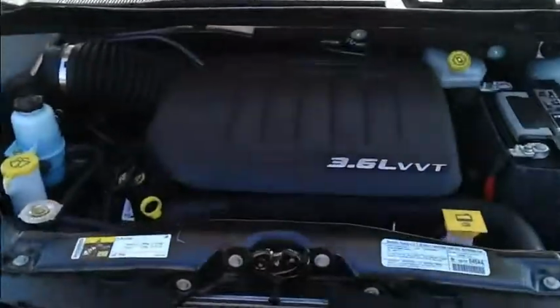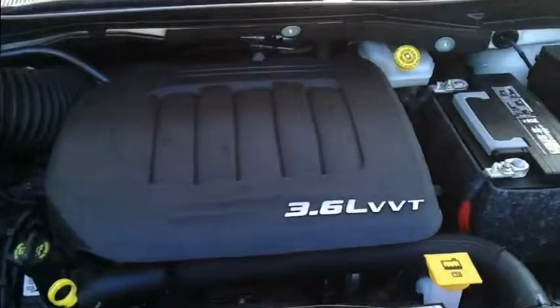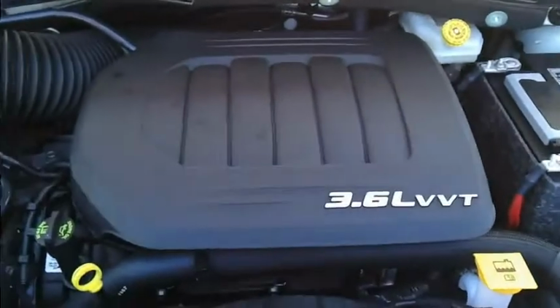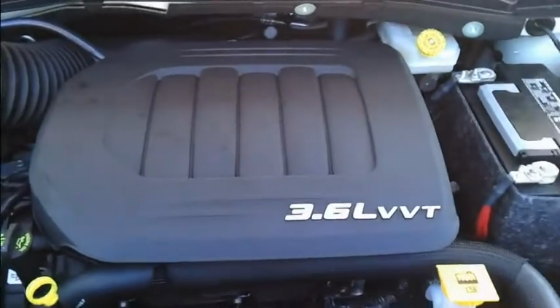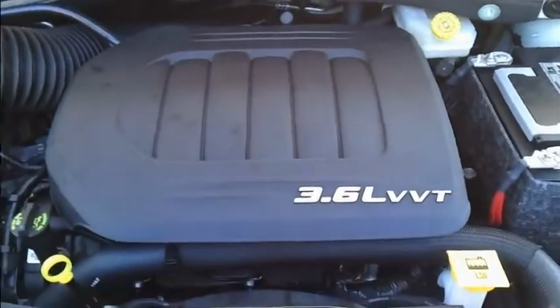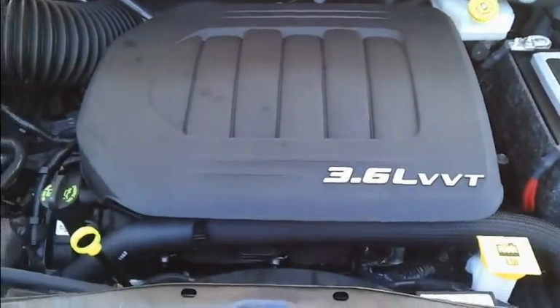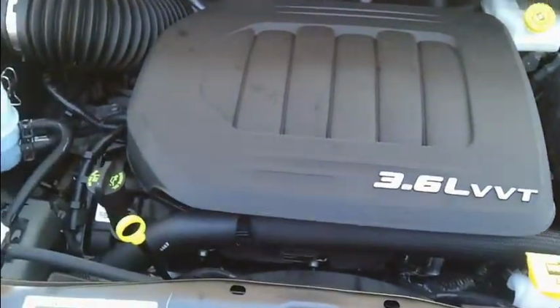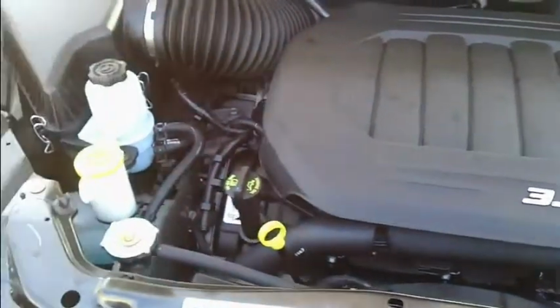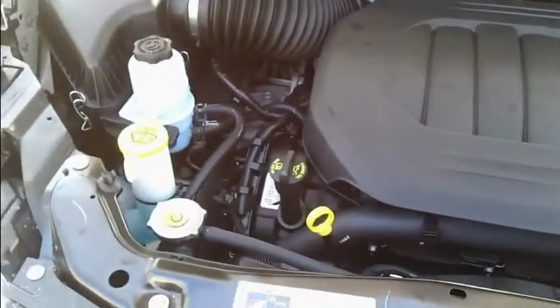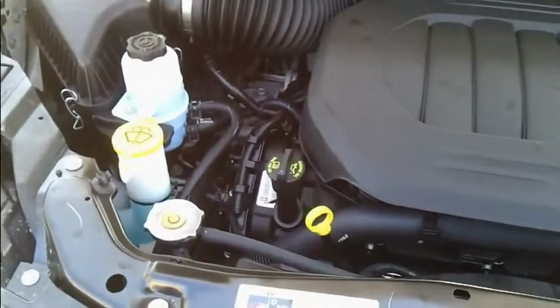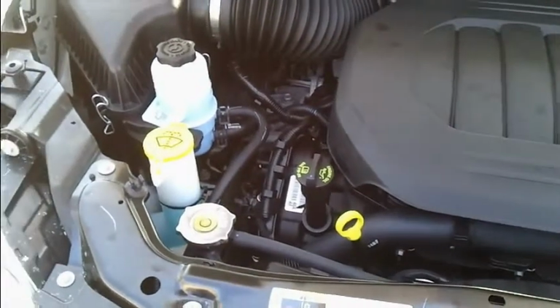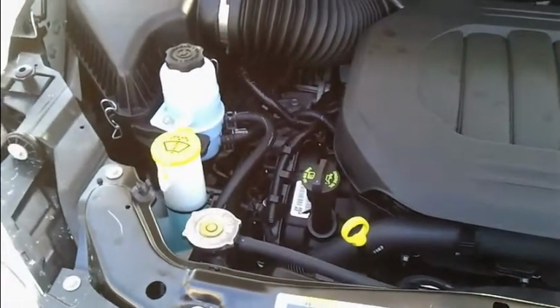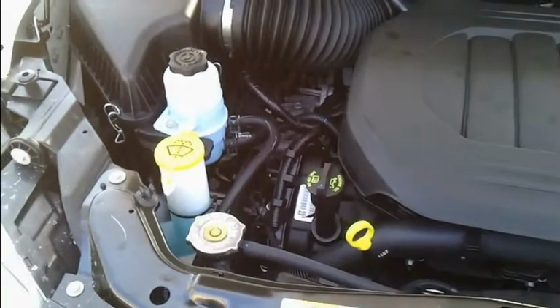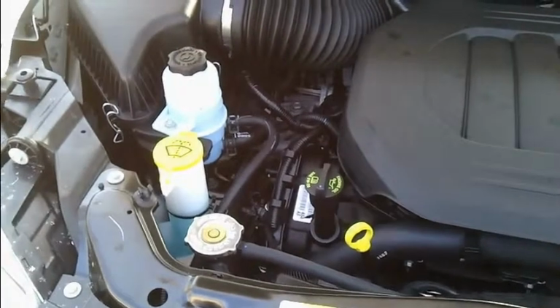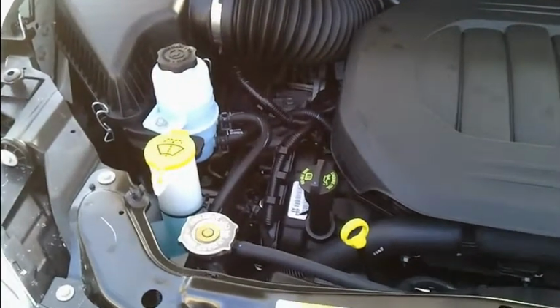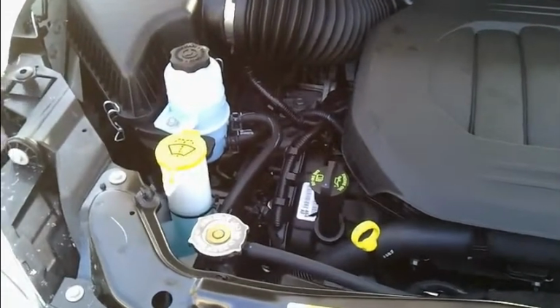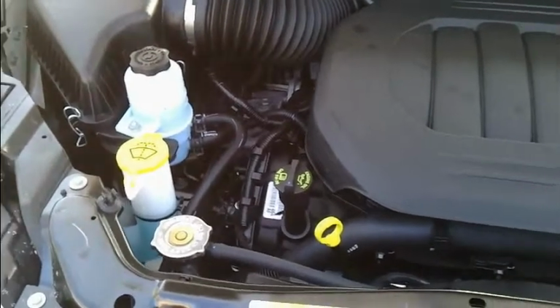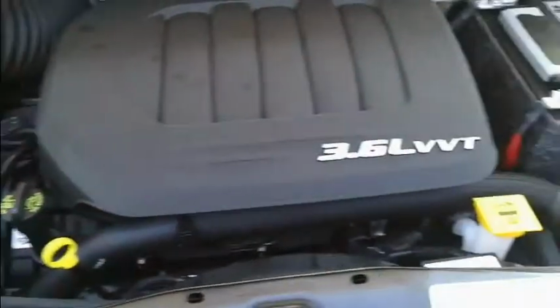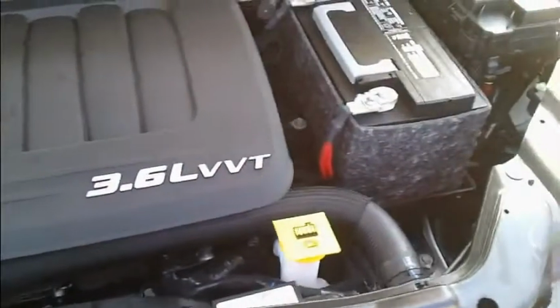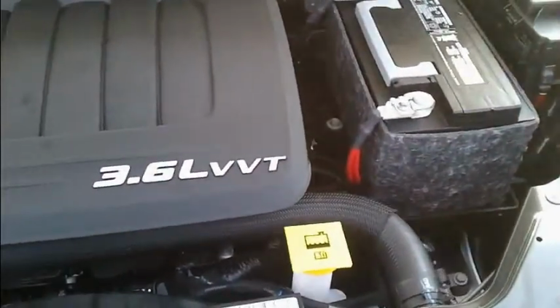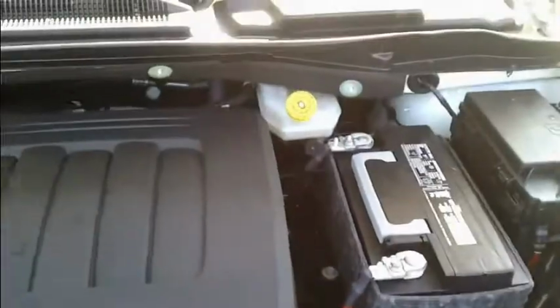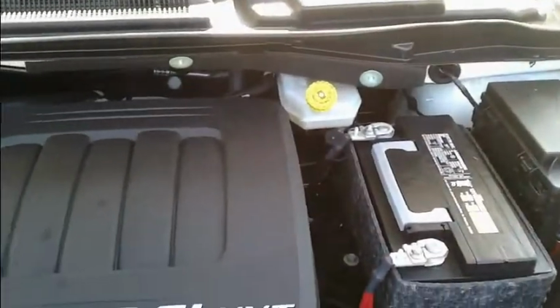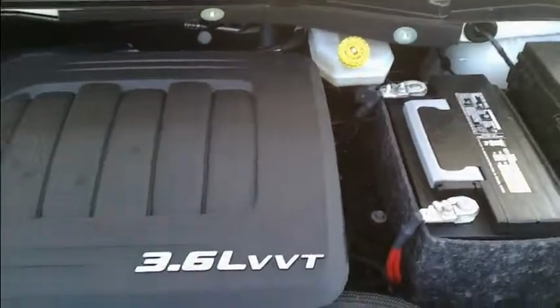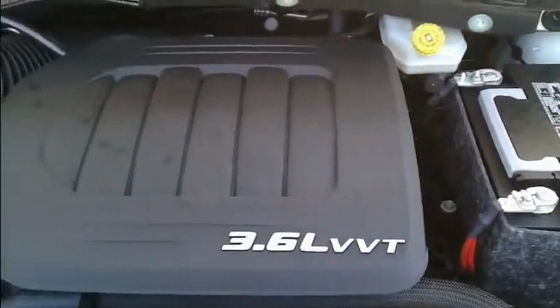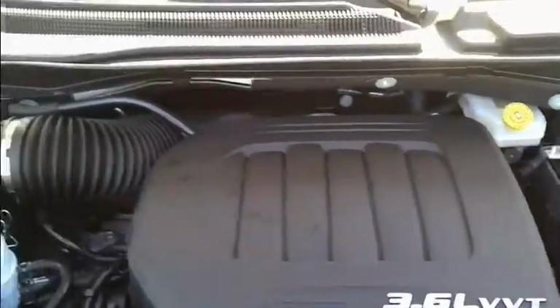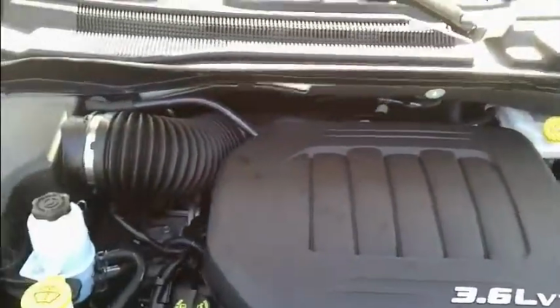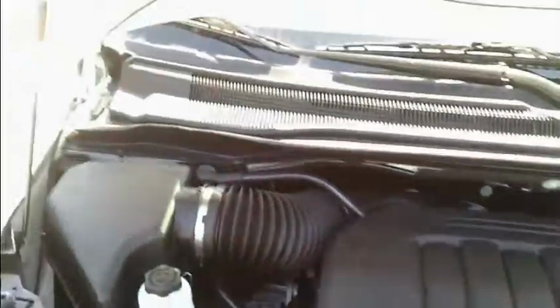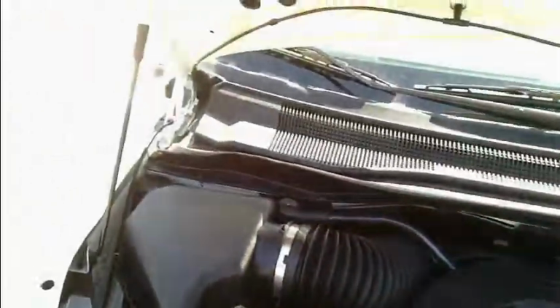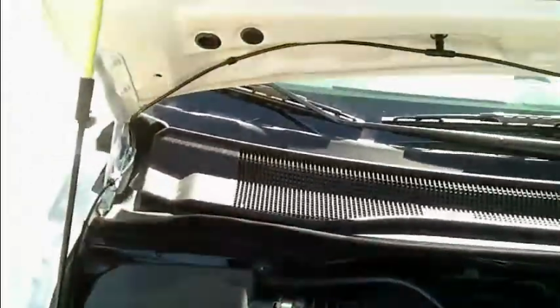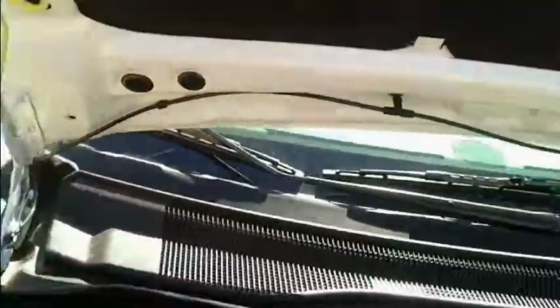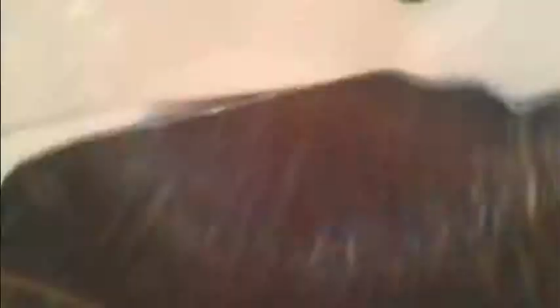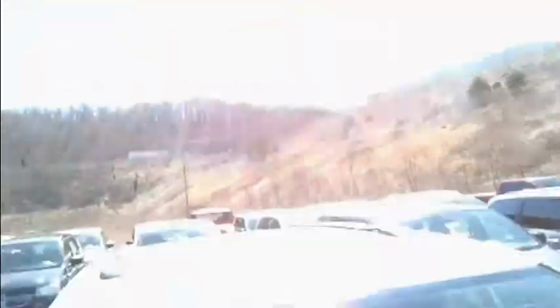It has a 3.6 liter variable valve timing engine in it. You're going to notice all the yellow touch points — those are the things you need to be checking frequently, all marked in yellow. I'm going to shut the hood because I want to show you a few things about this car.